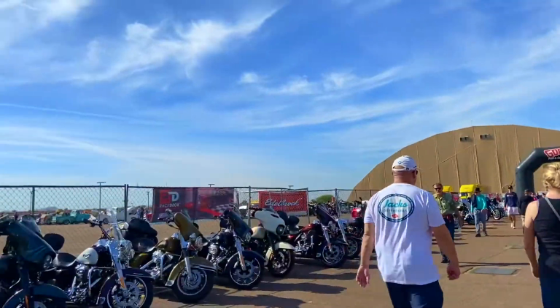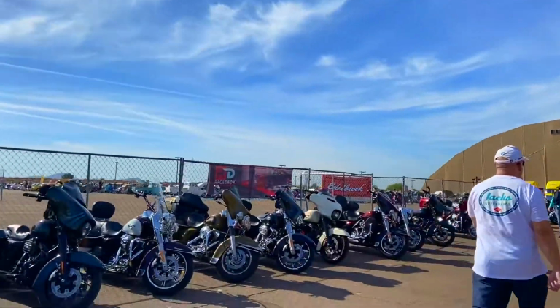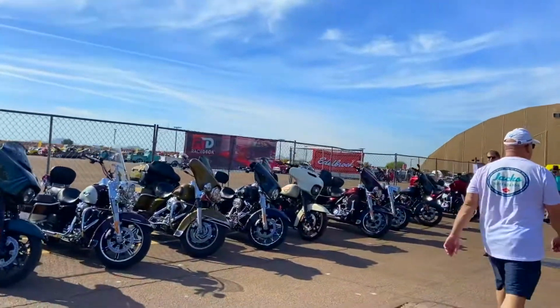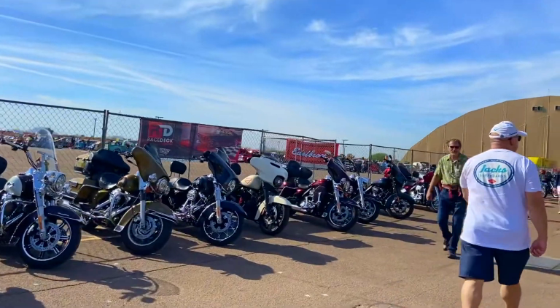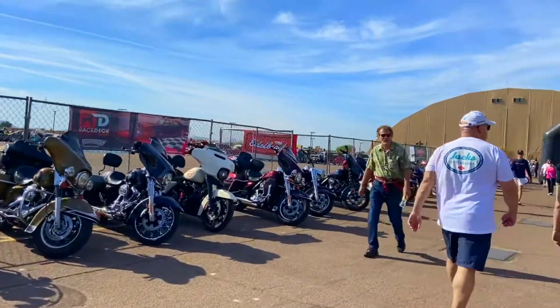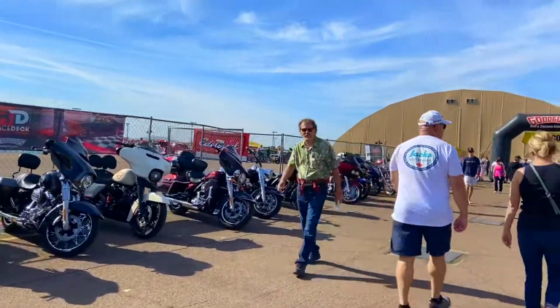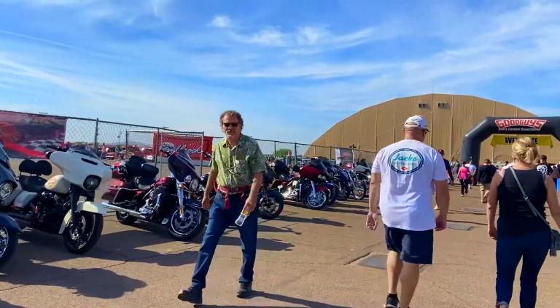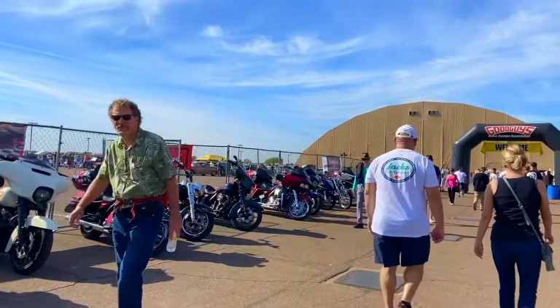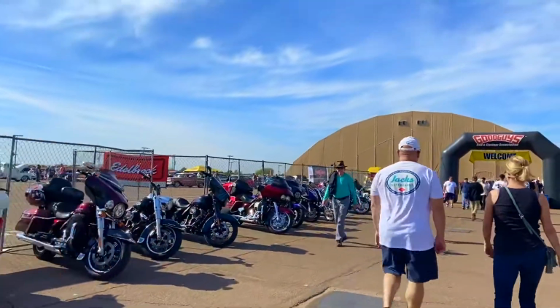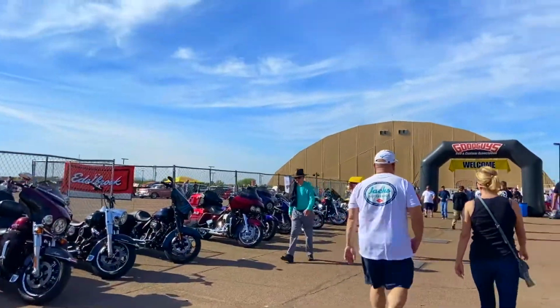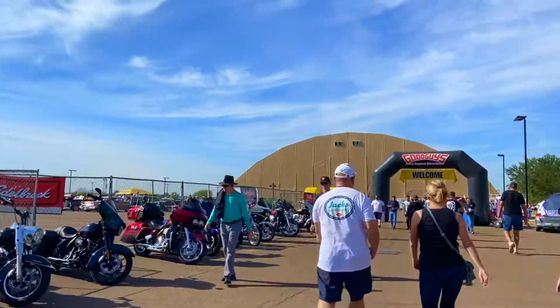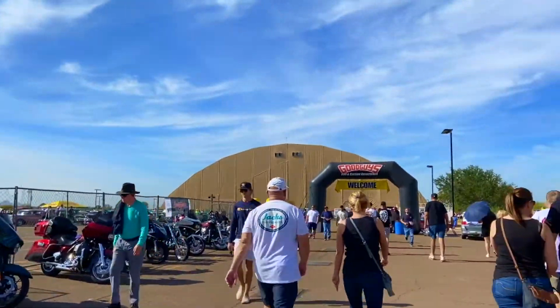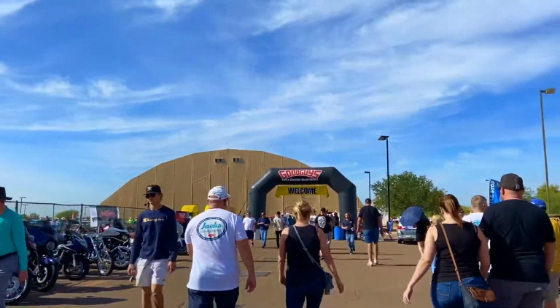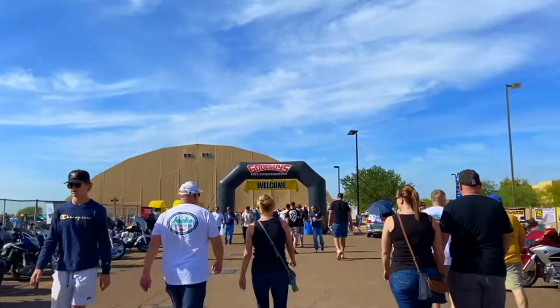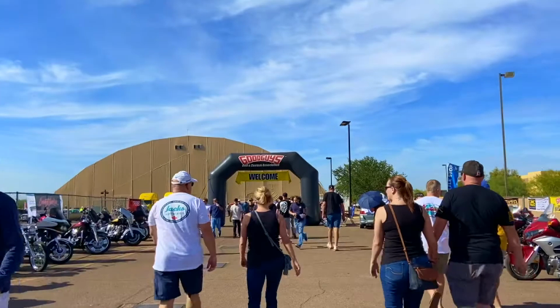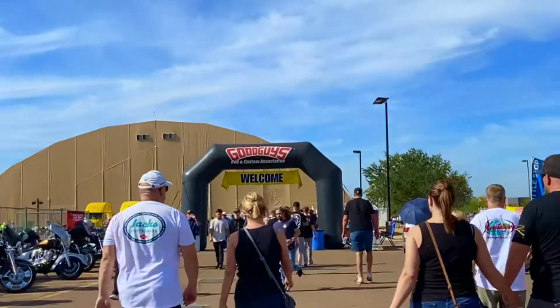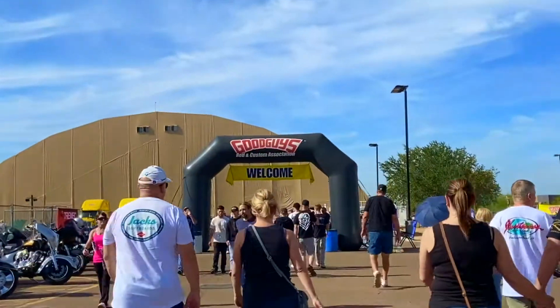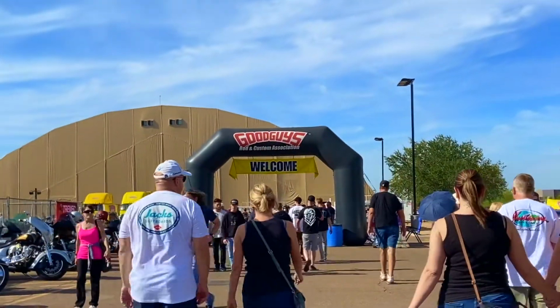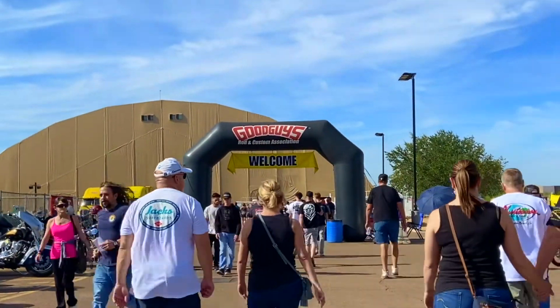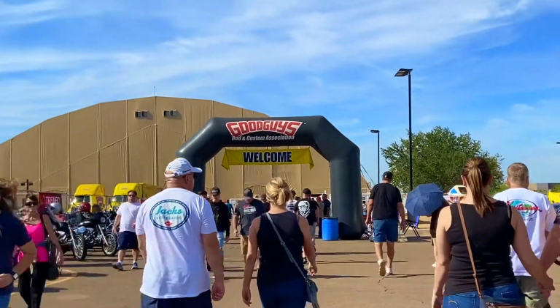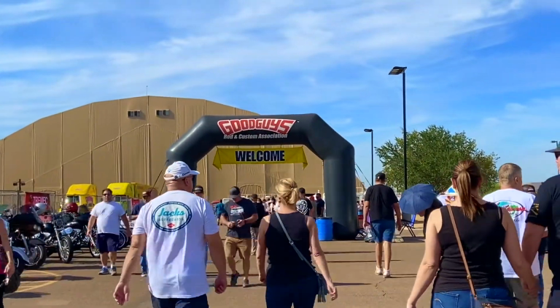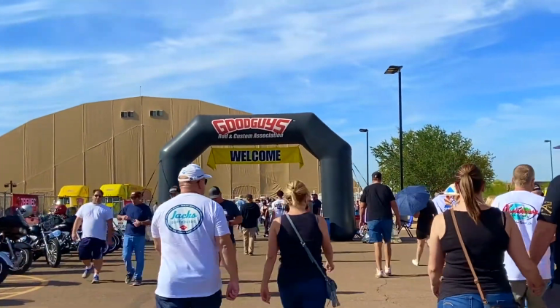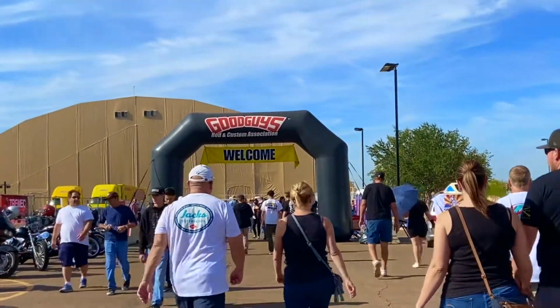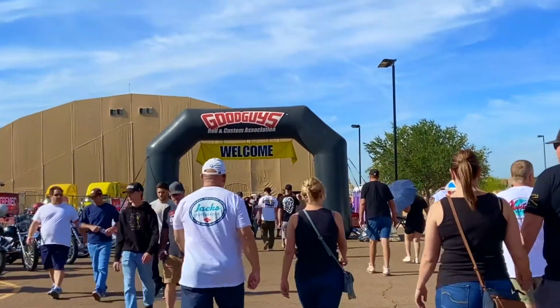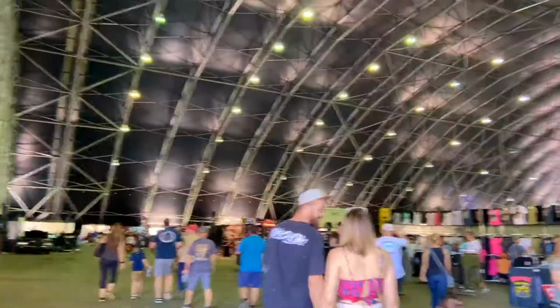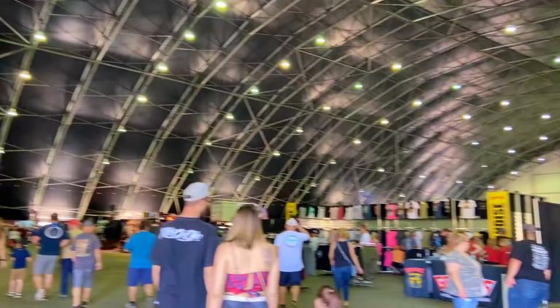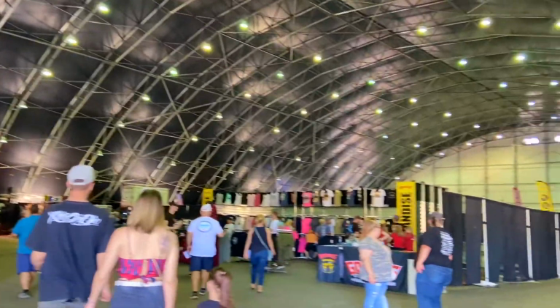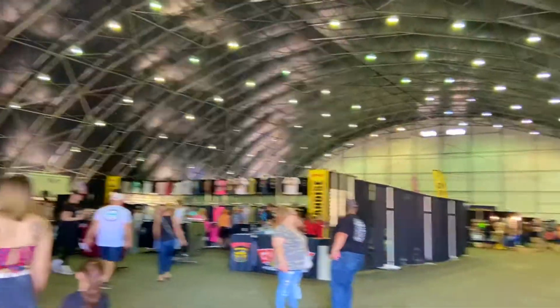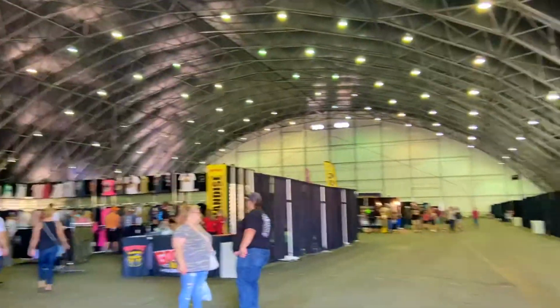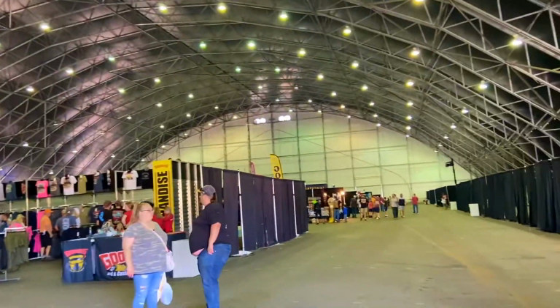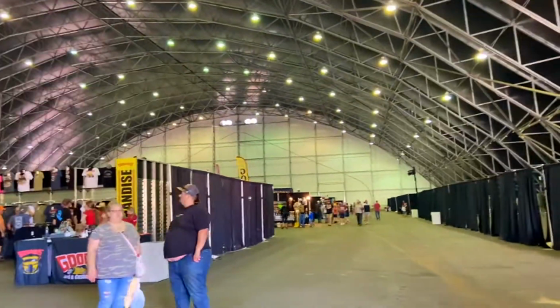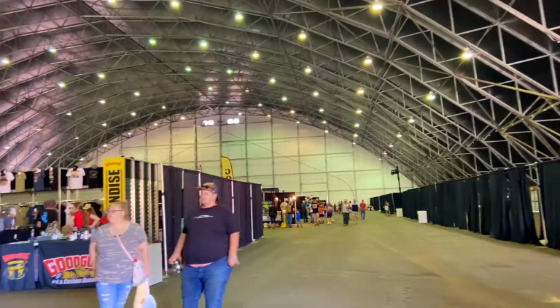There are many old cars from the 1880s and 1900s. The cars are displayed in the show.